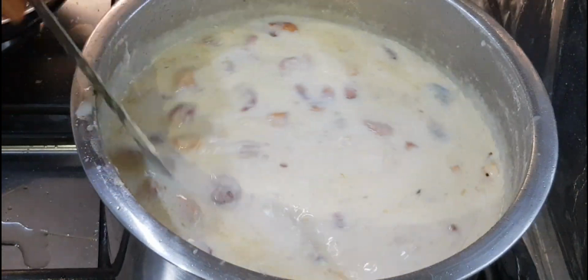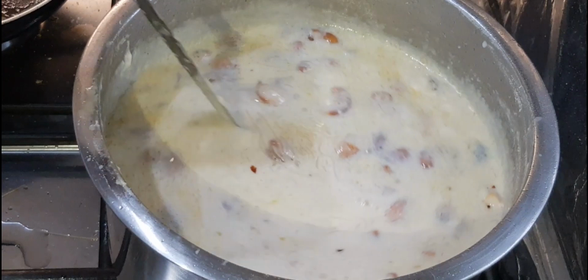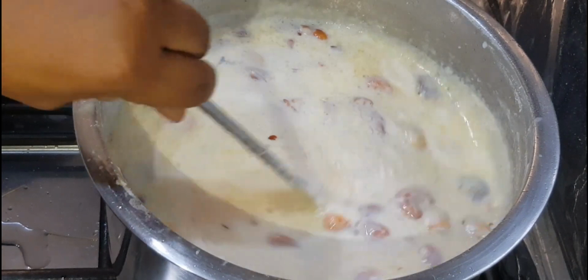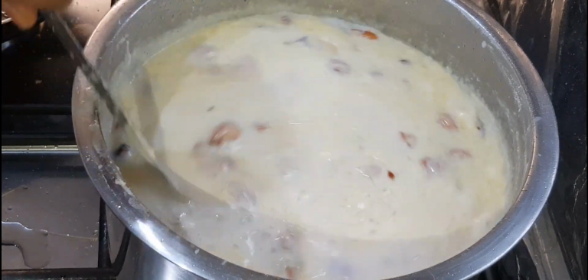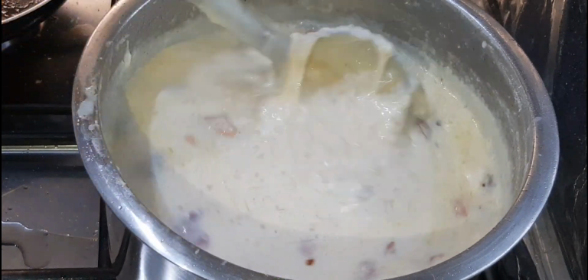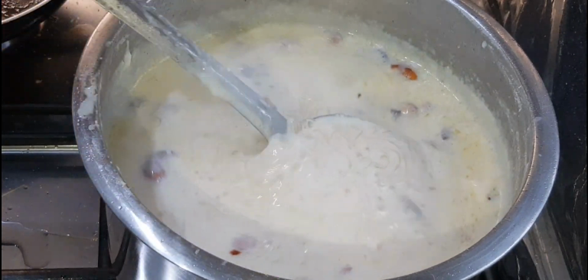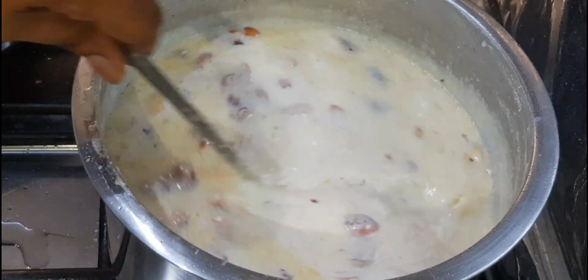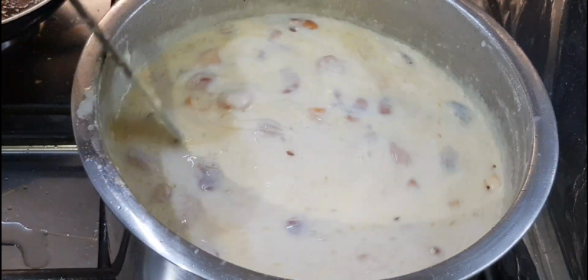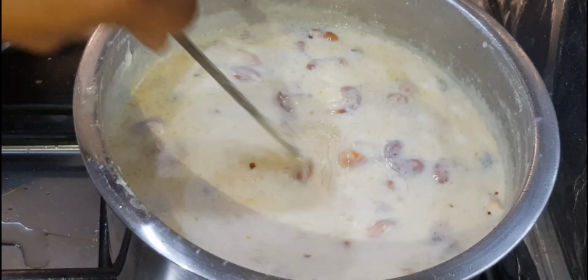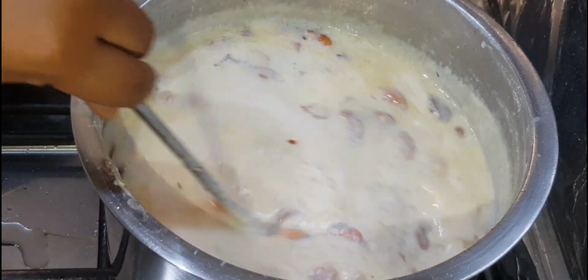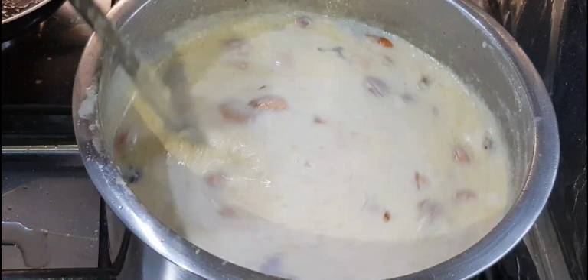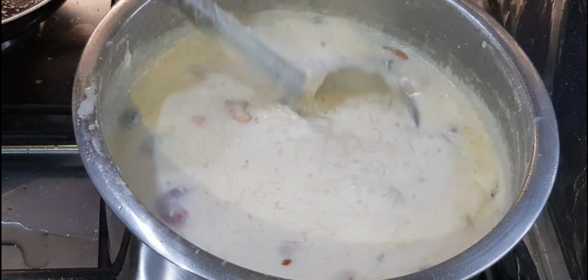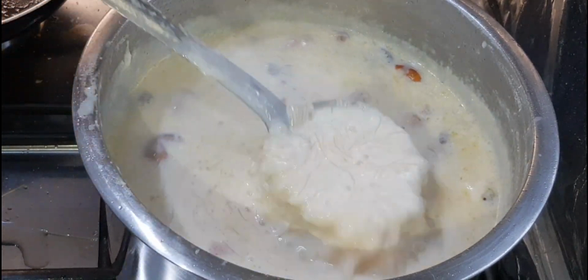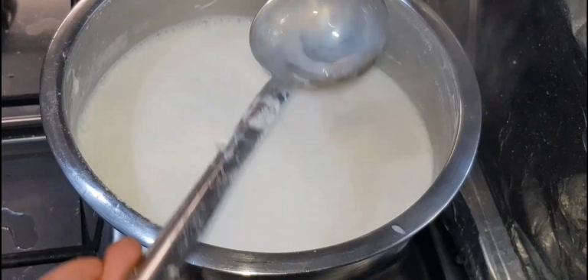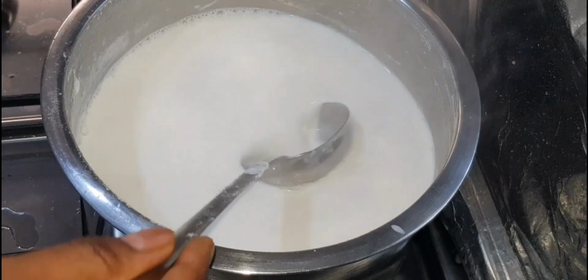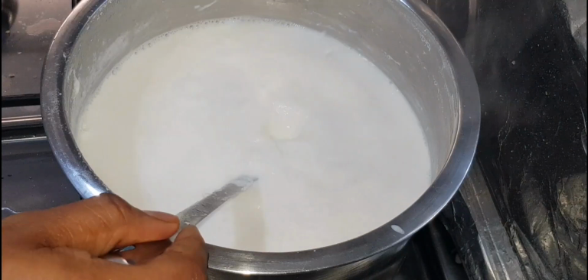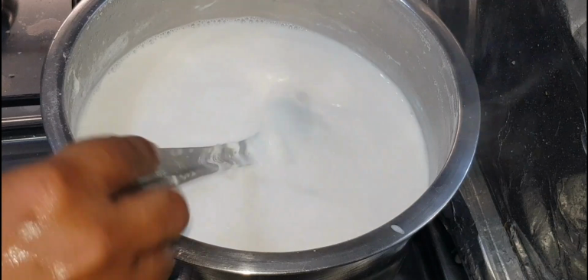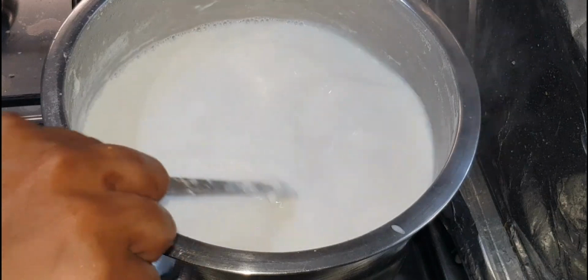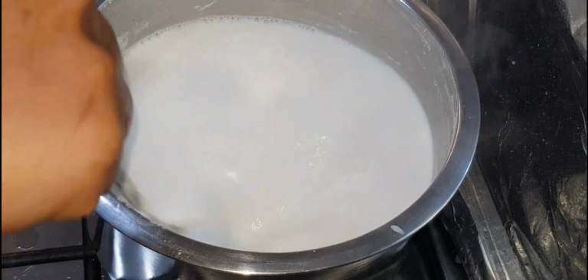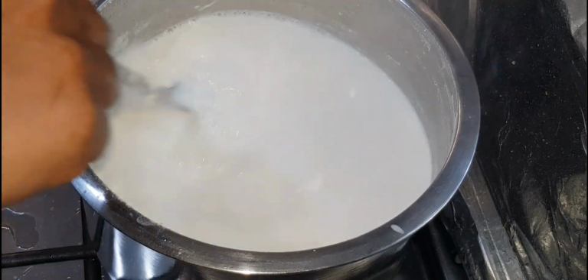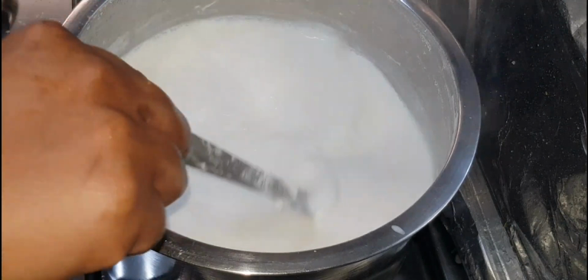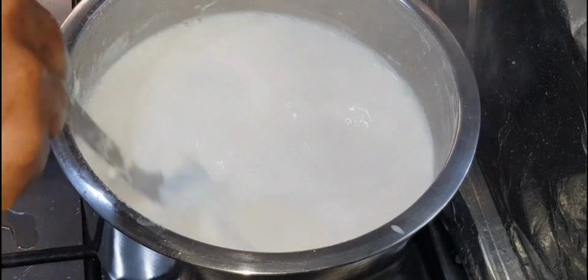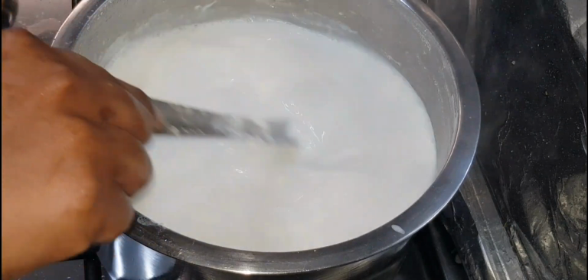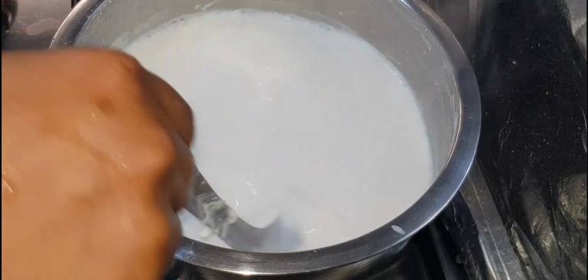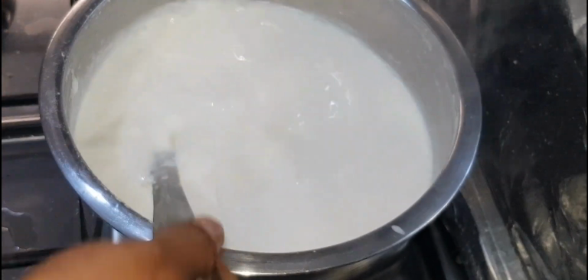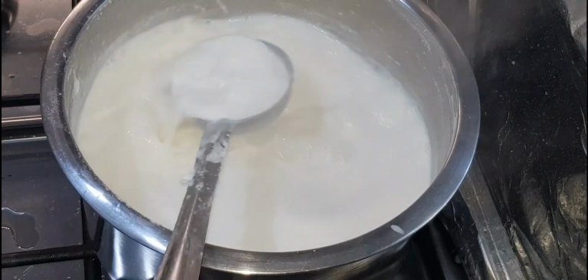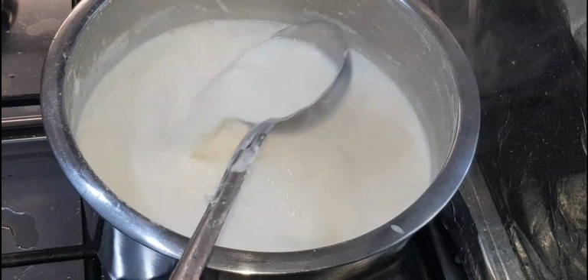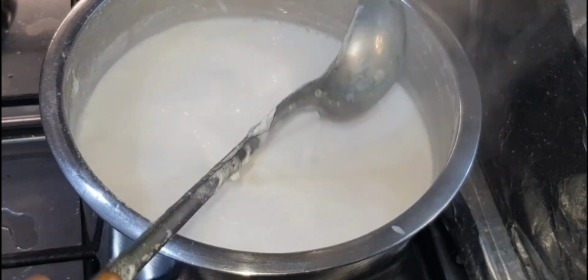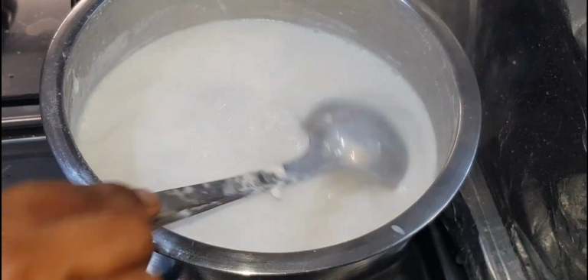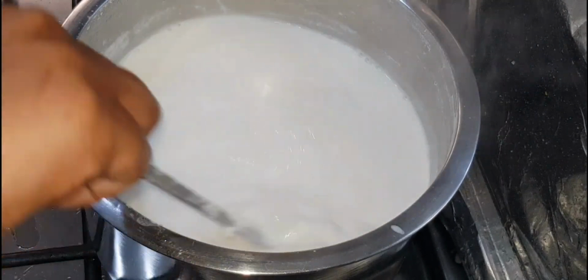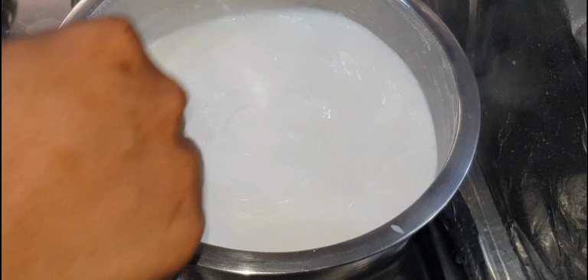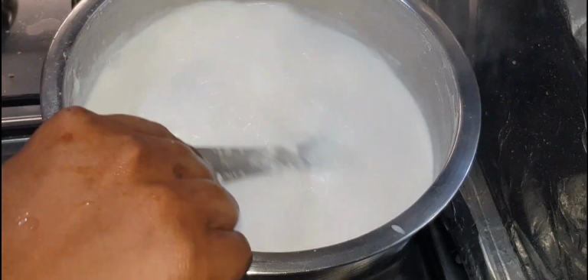We are going to add 3 litres of full fat milk, and we are going to add it on a low flame.